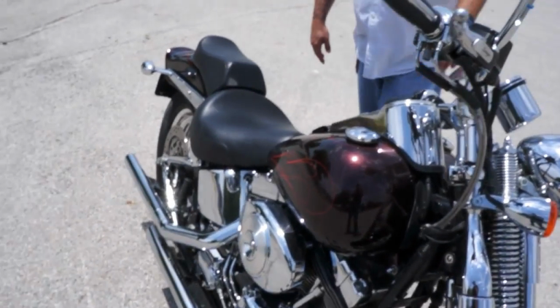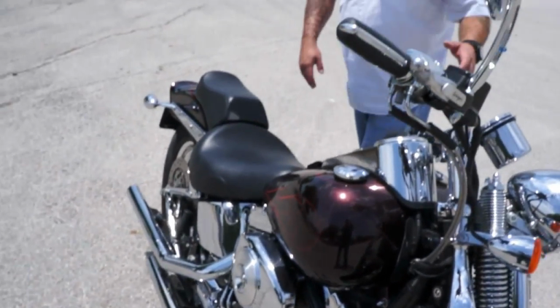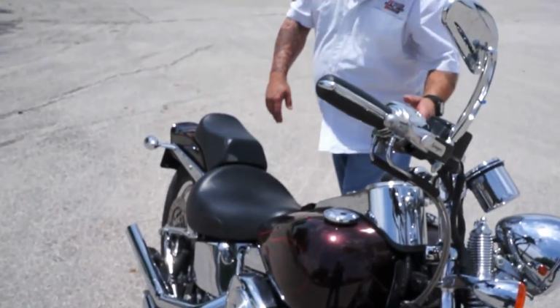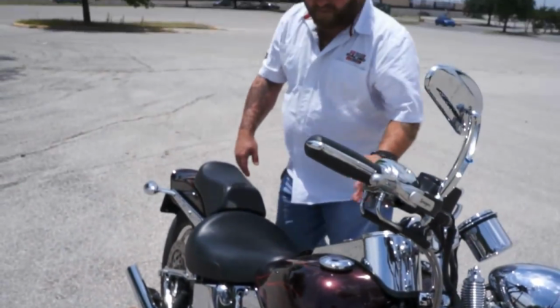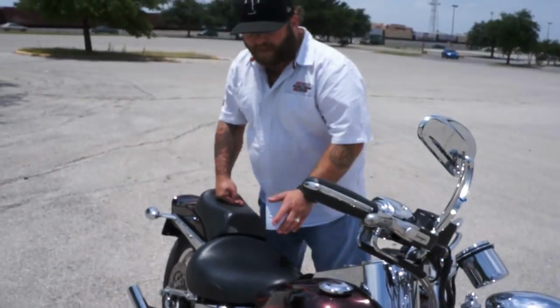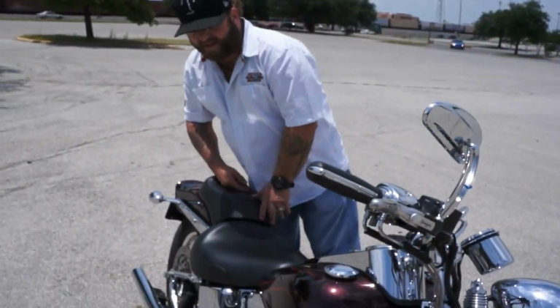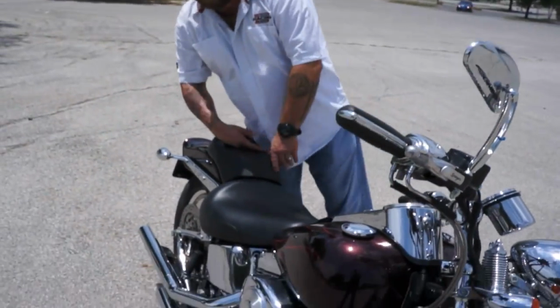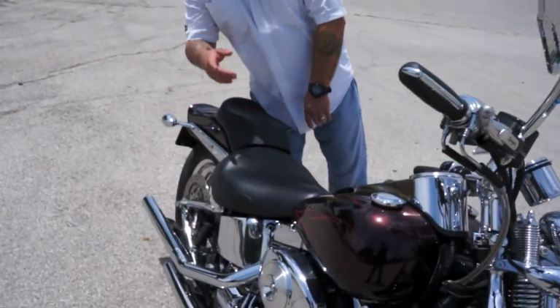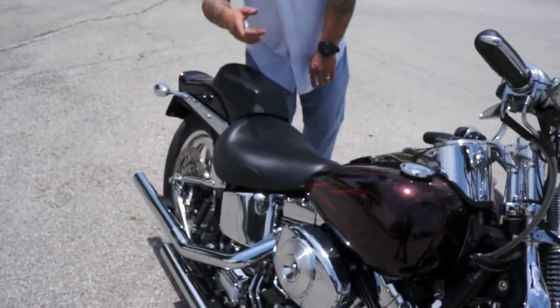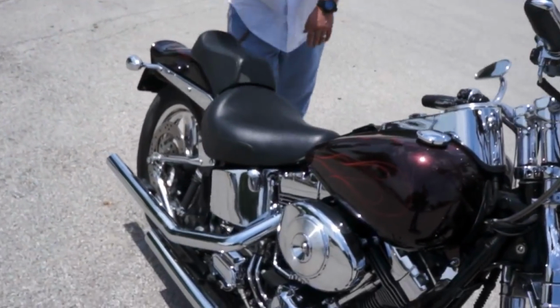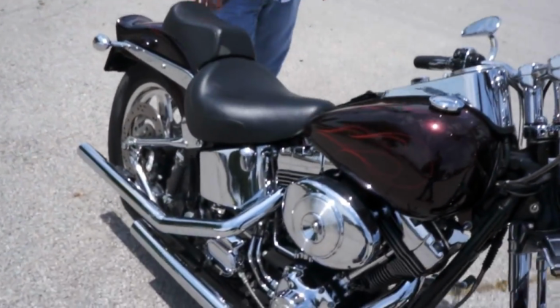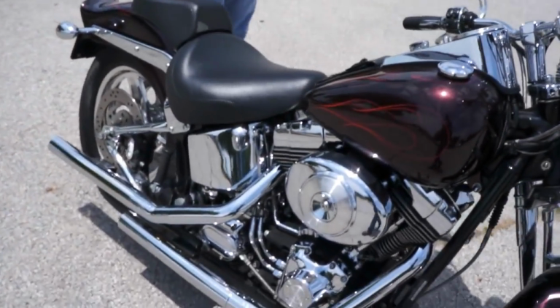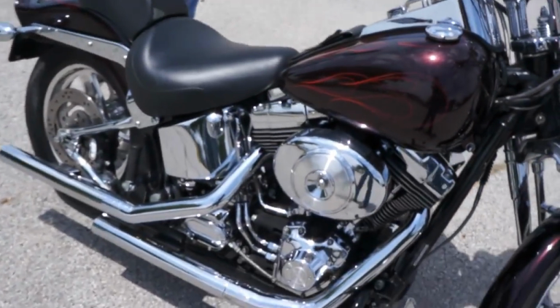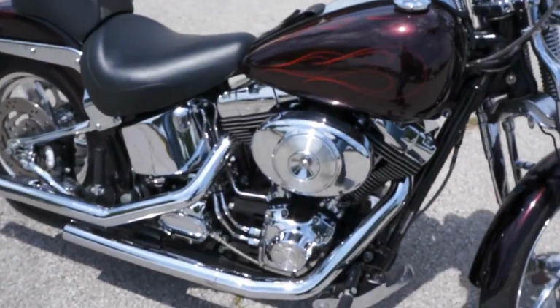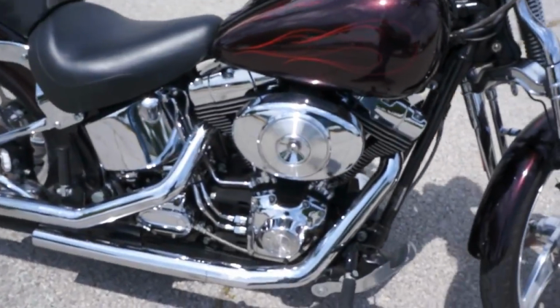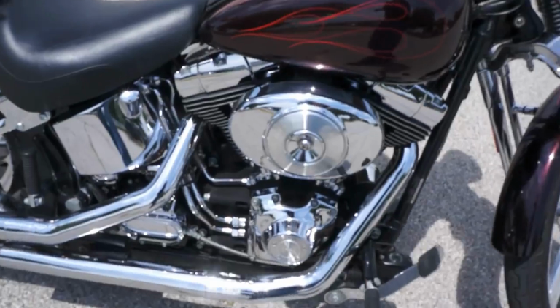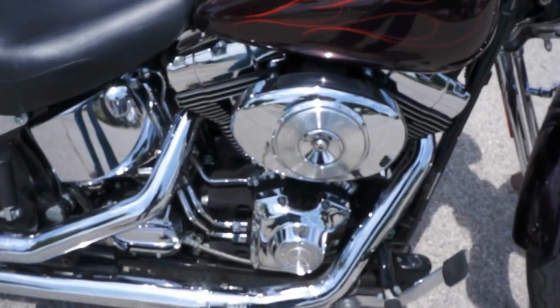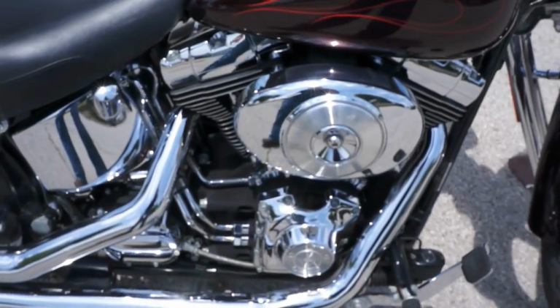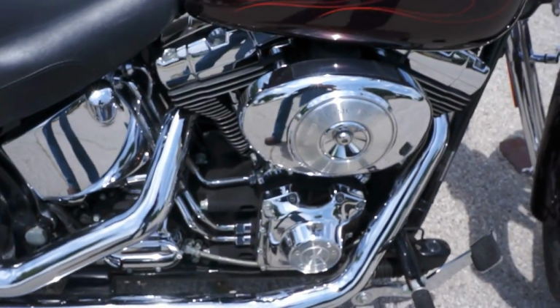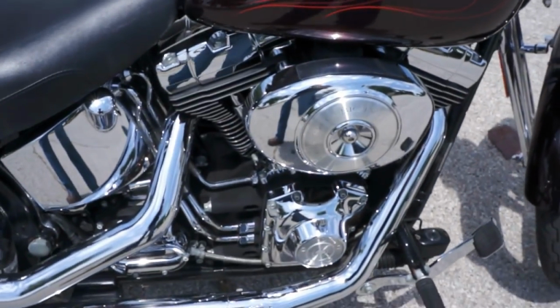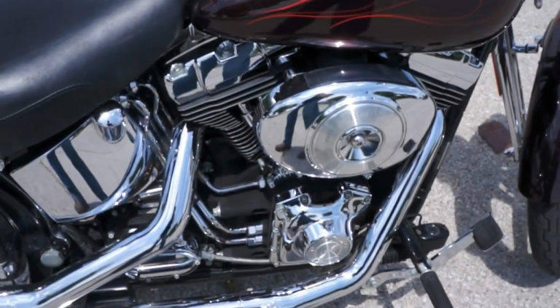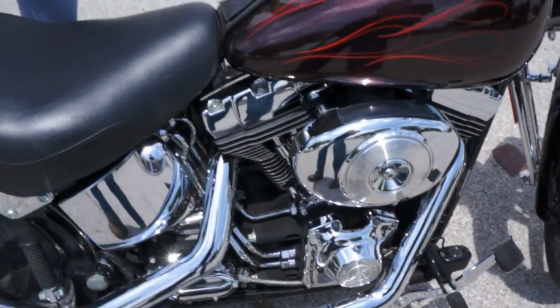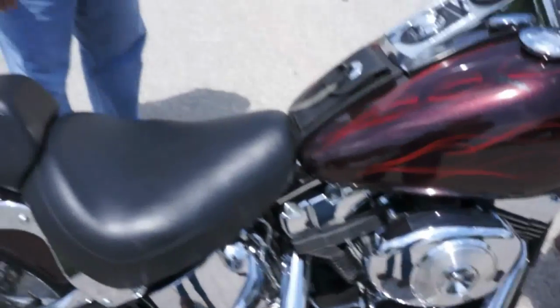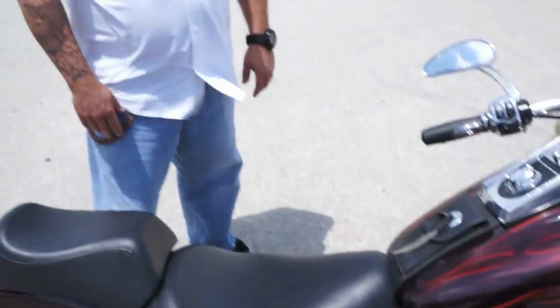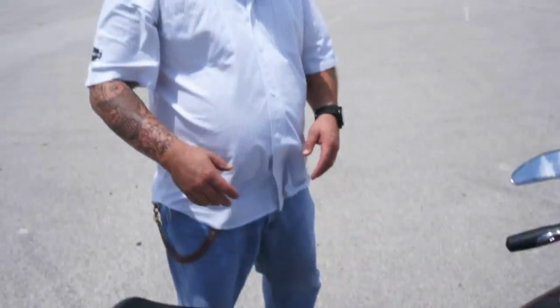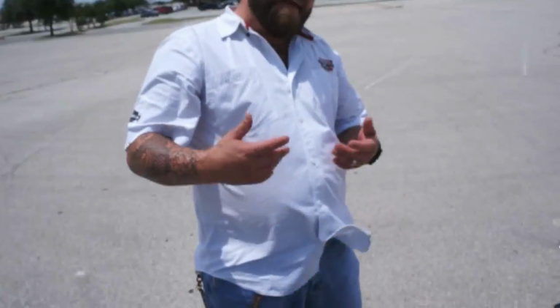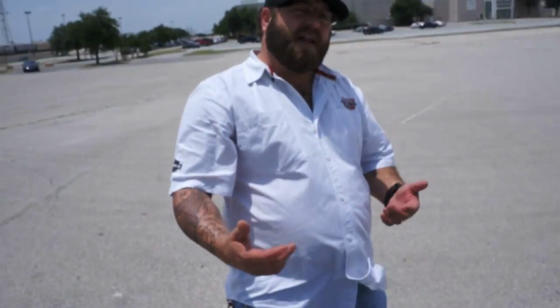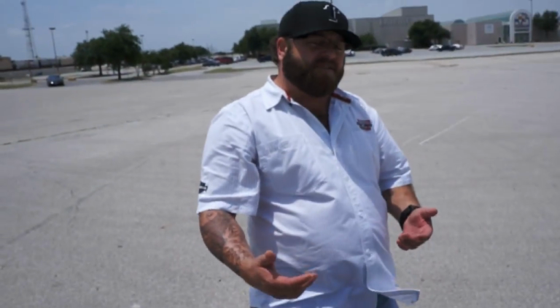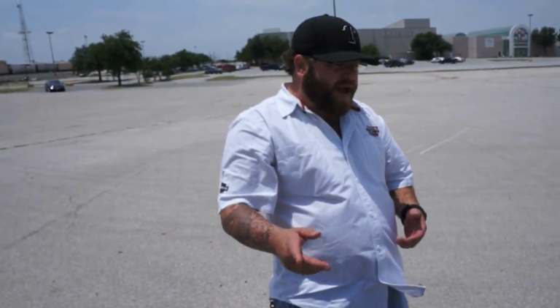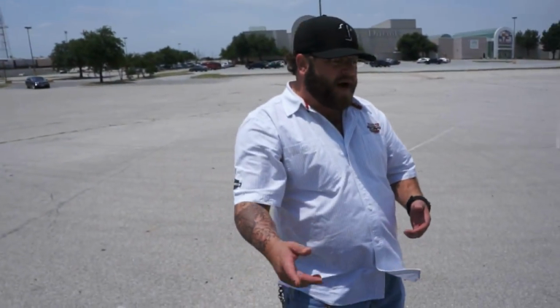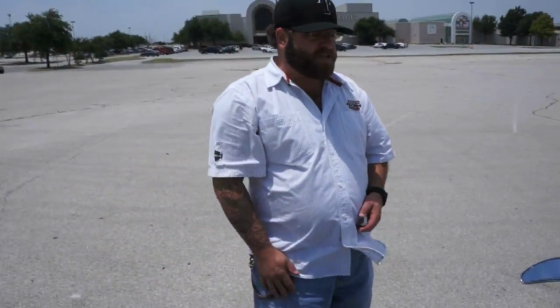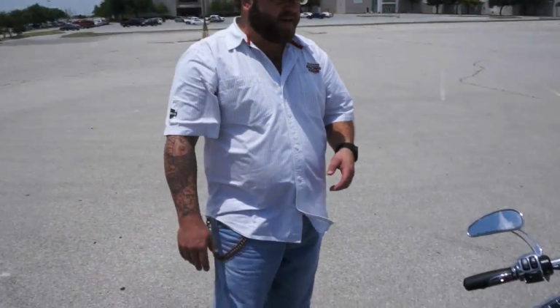Lots of good stuff on this bike. It does have the 88 twin cam. We talked about it being carbureted — she starts right up. Set of Vansenhahn drag pipes on it.